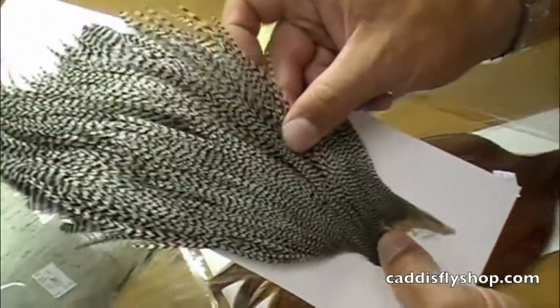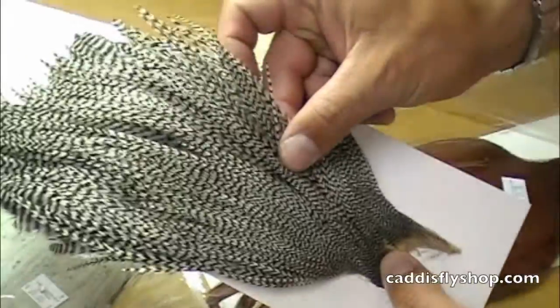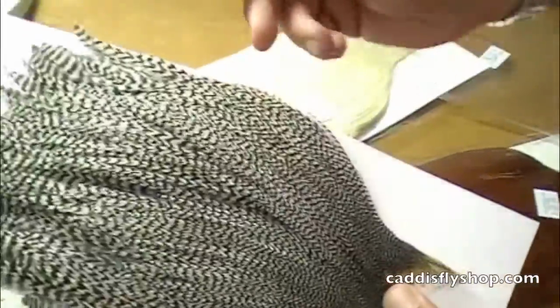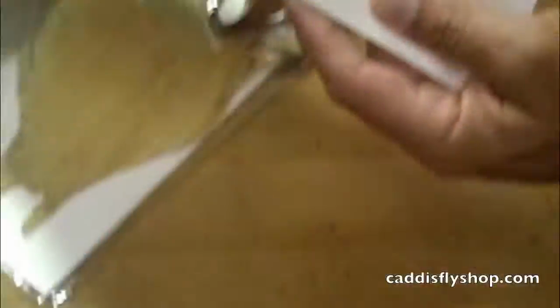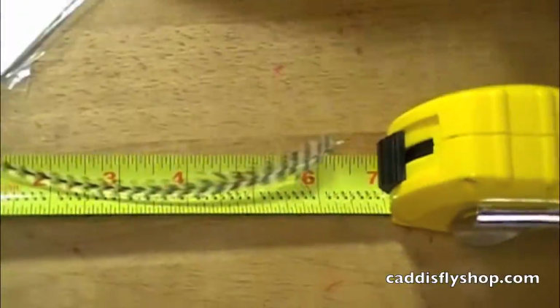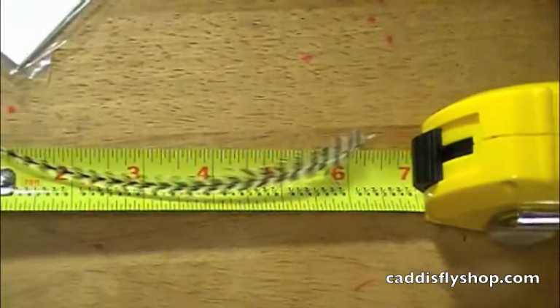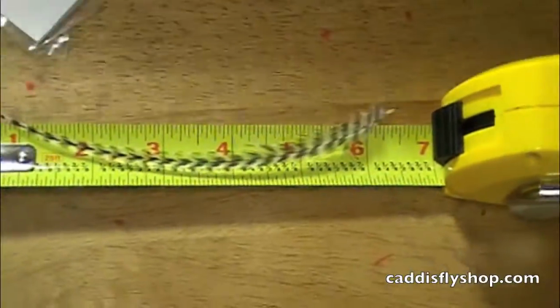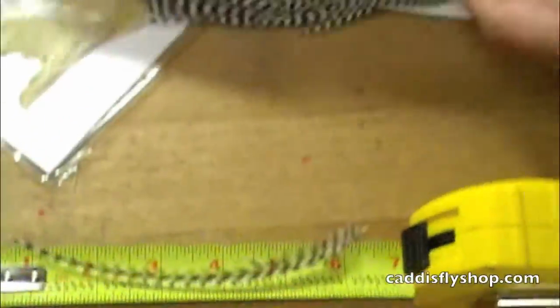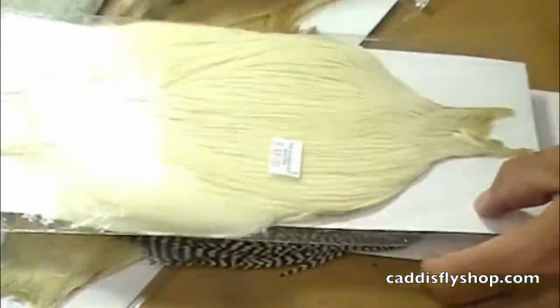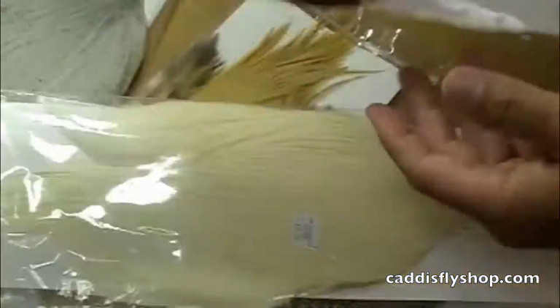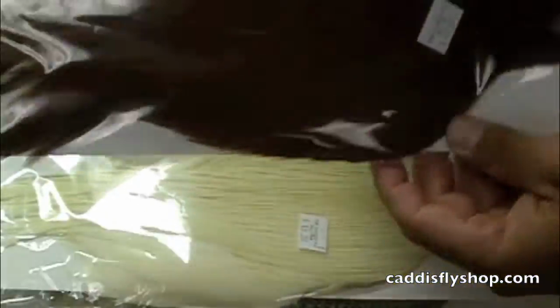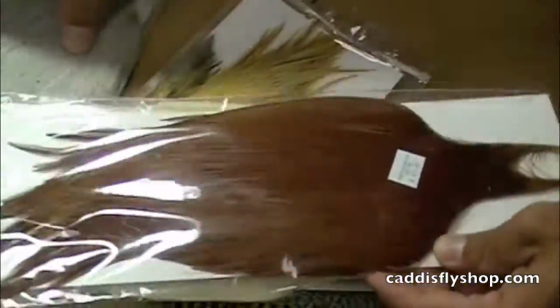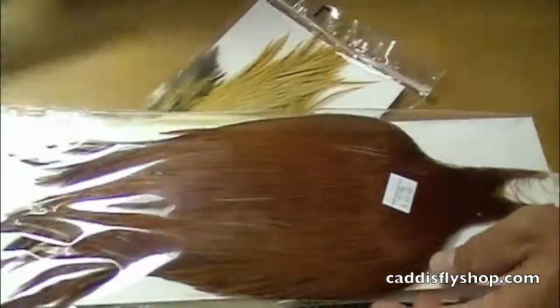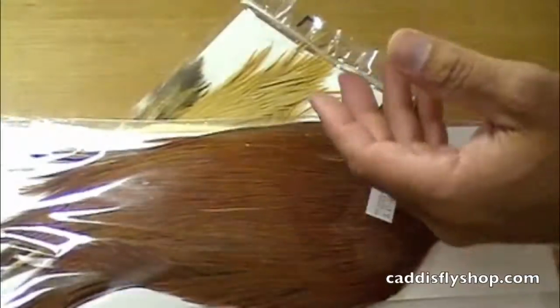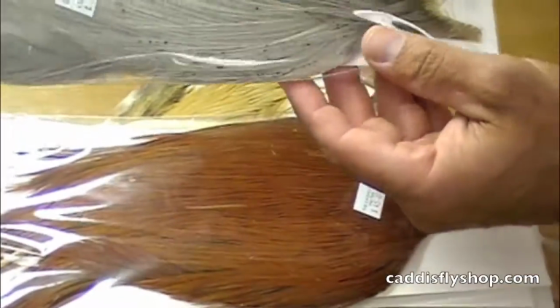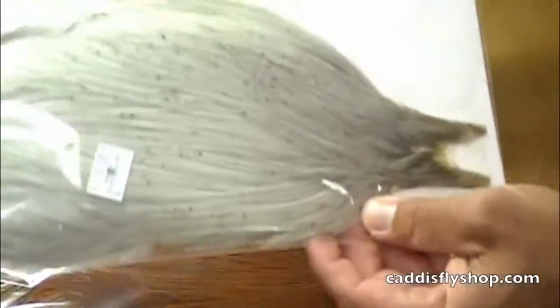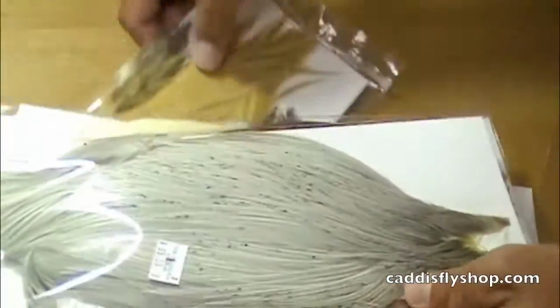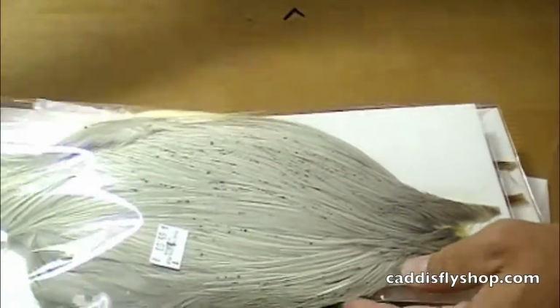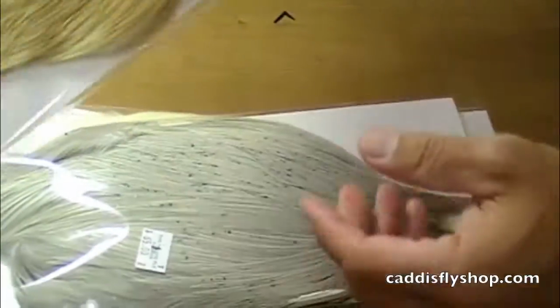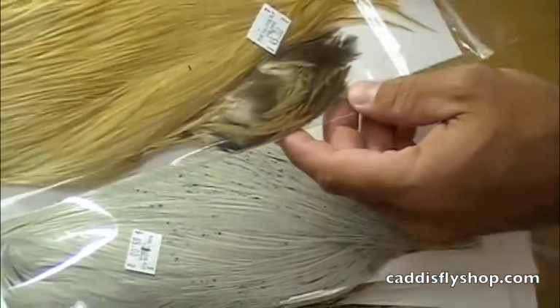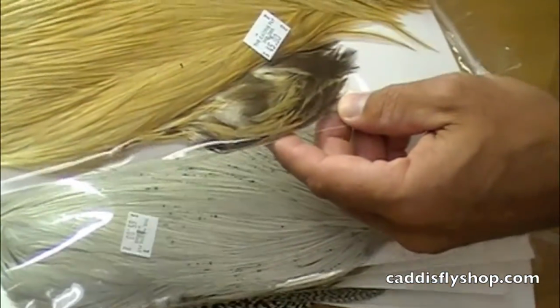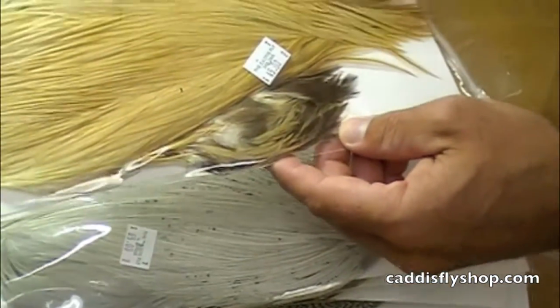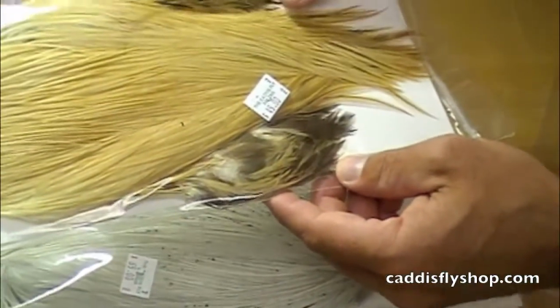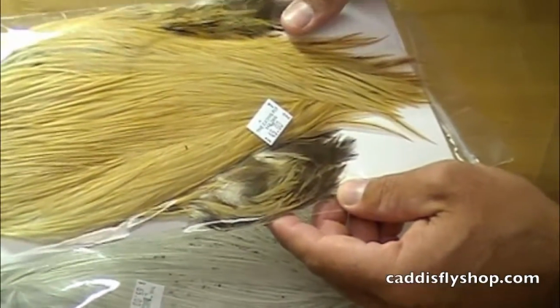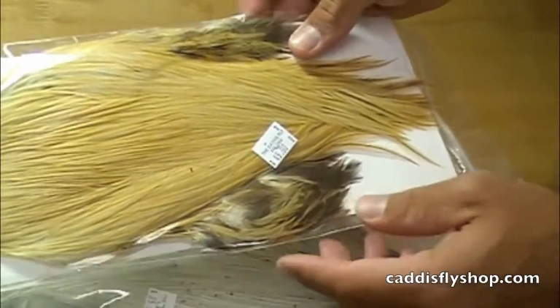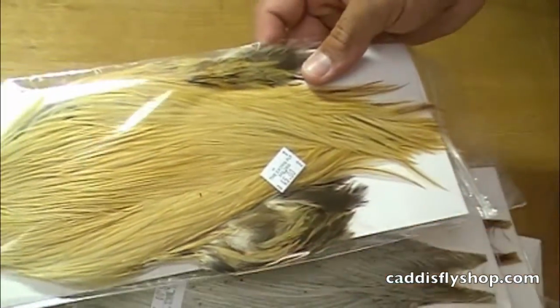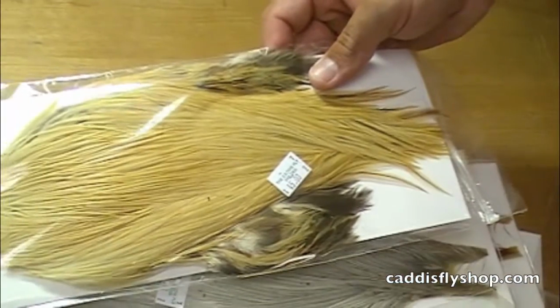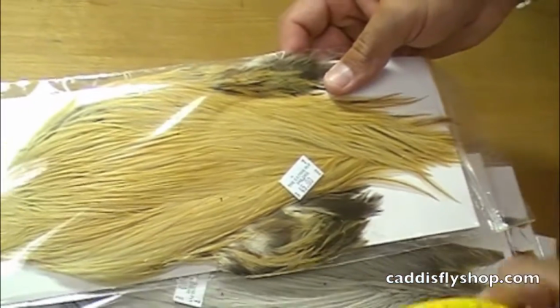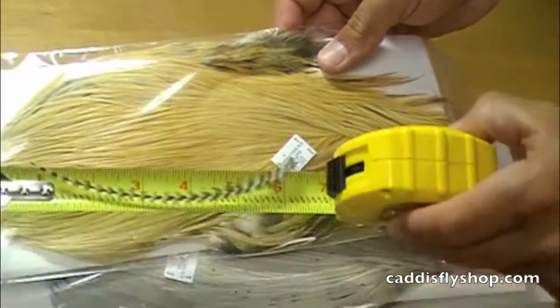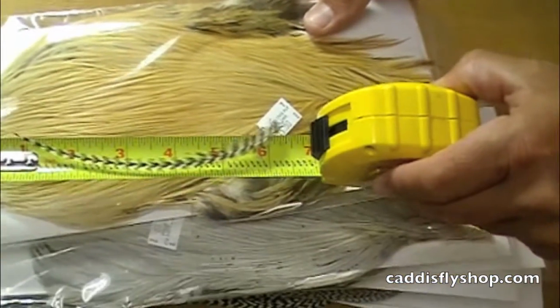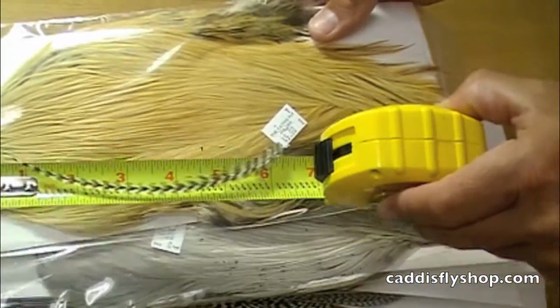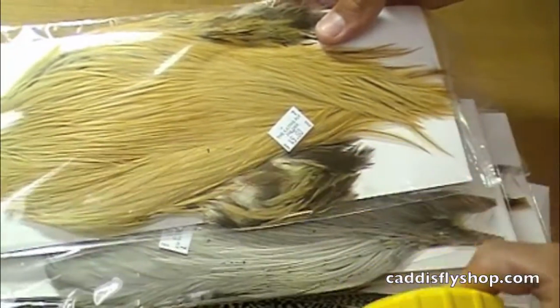This is a grizzly, this is a cream, brown, light dun, and light ginger. Metz Cock Necks about 7 inches in length max.